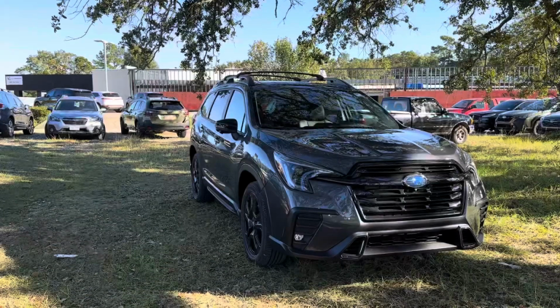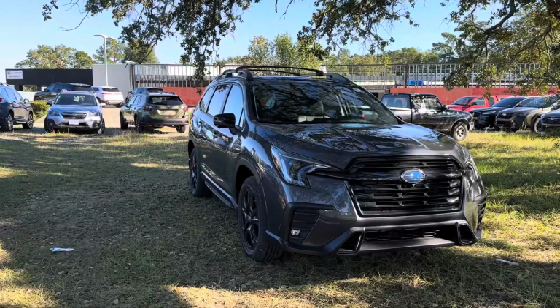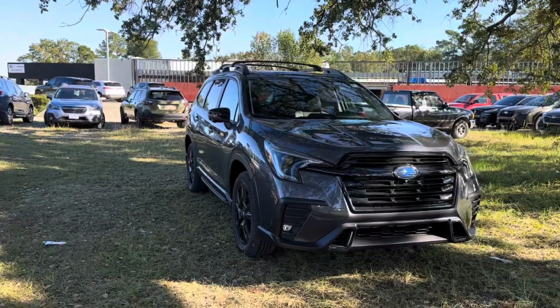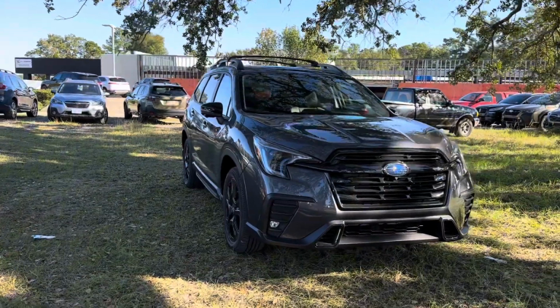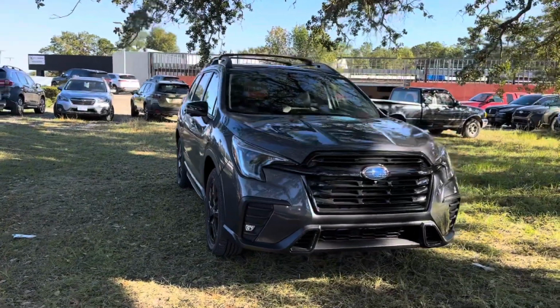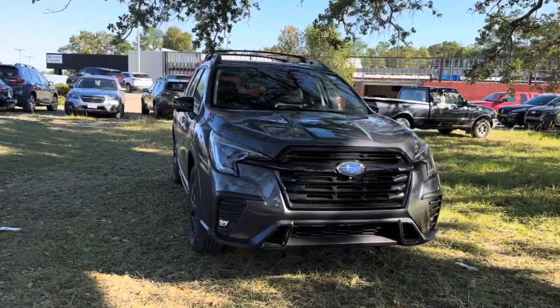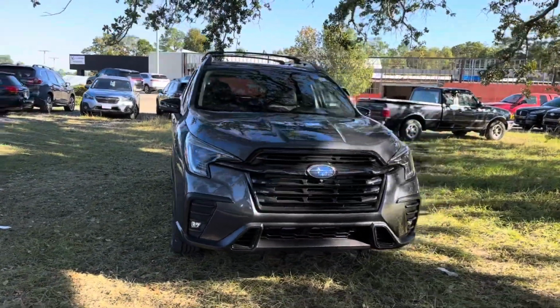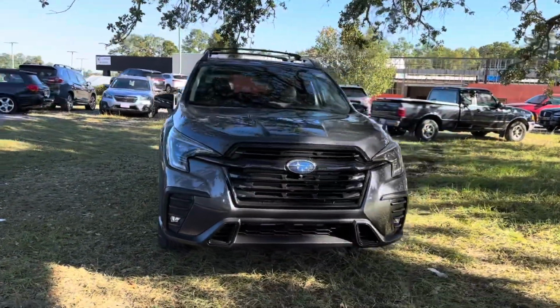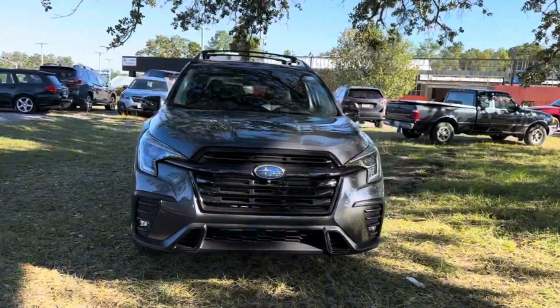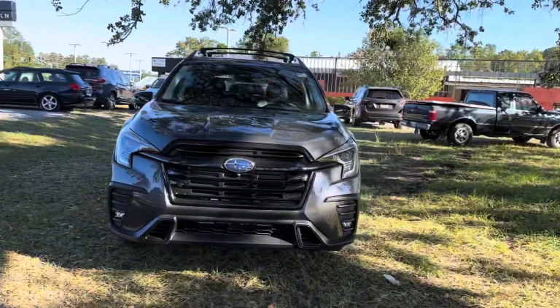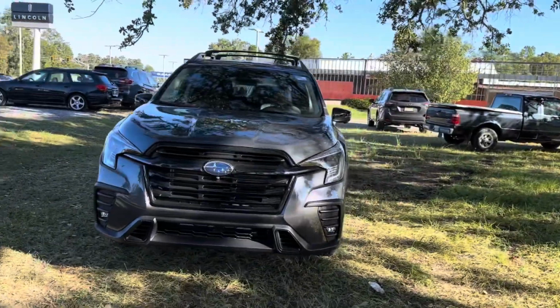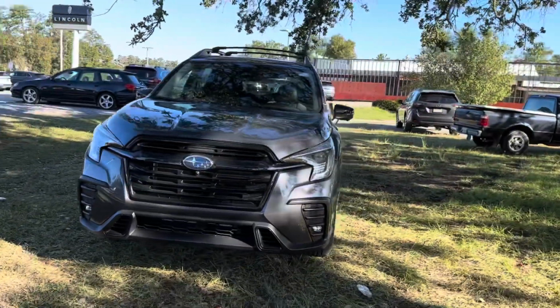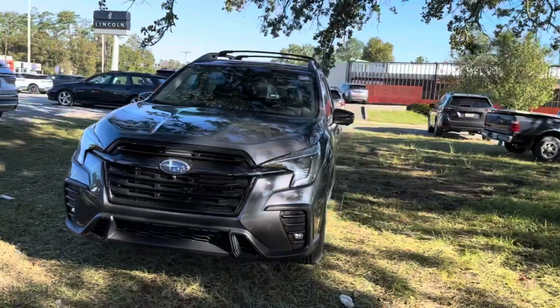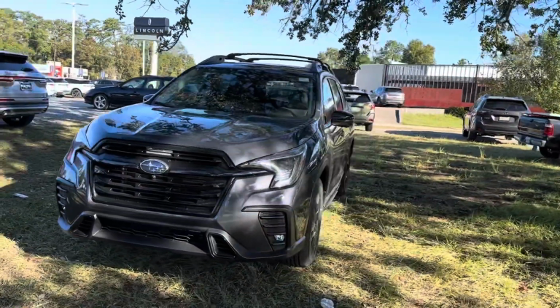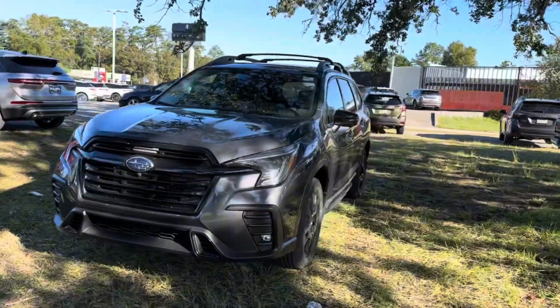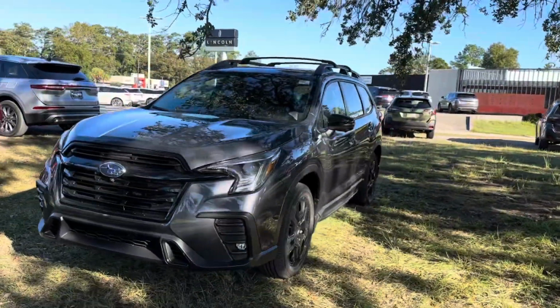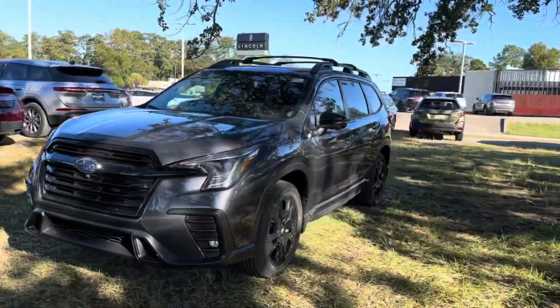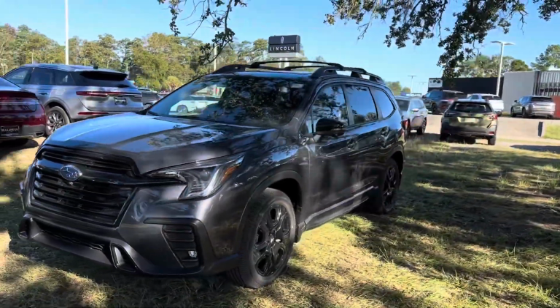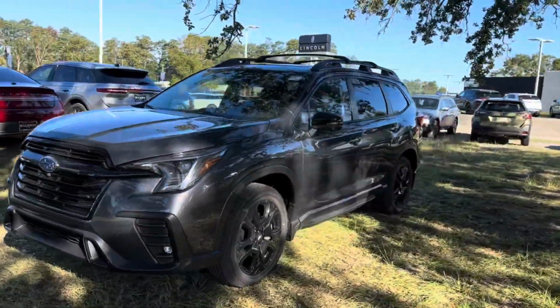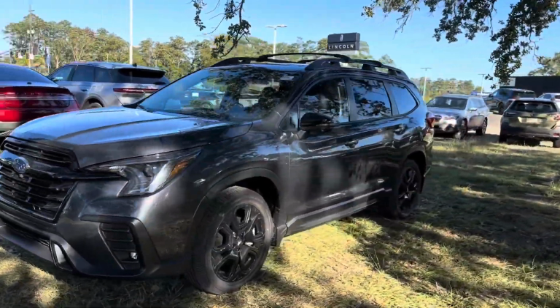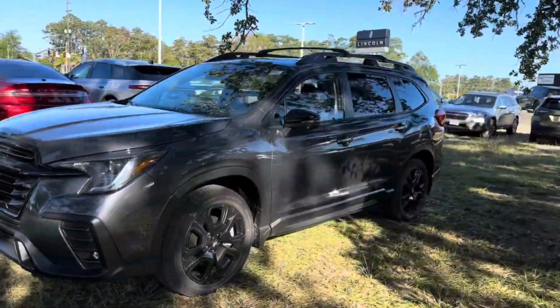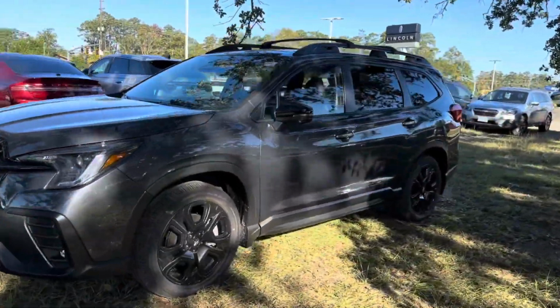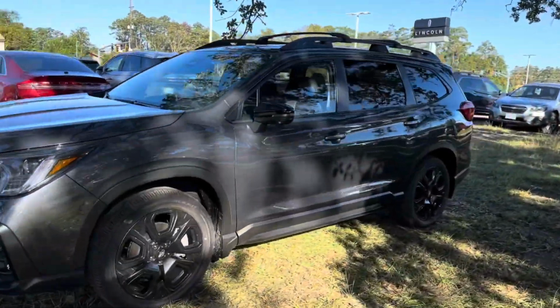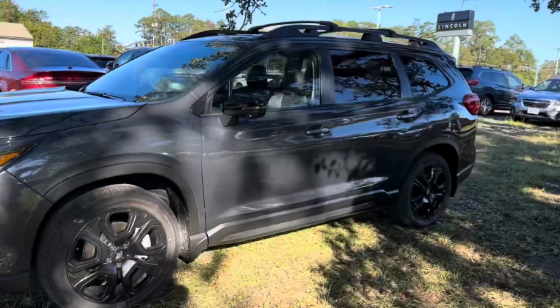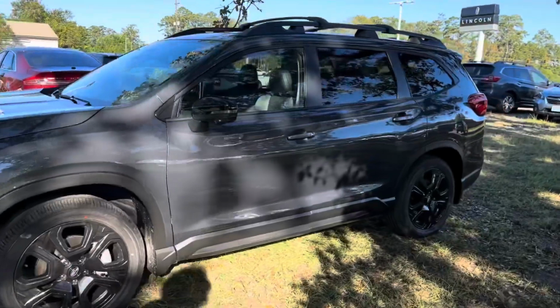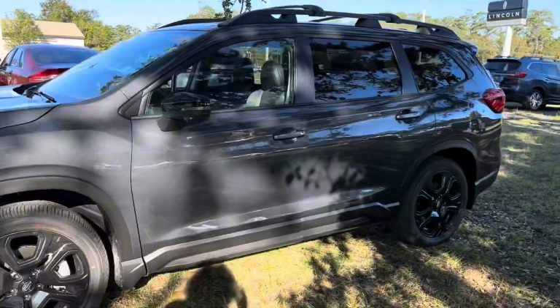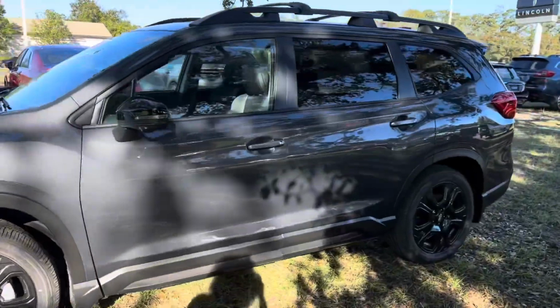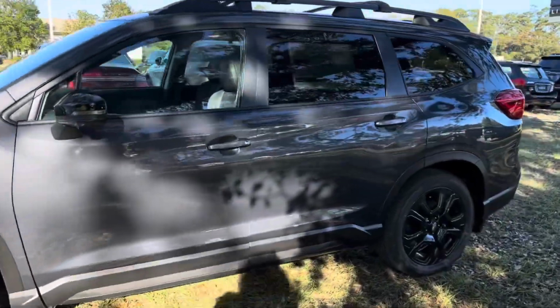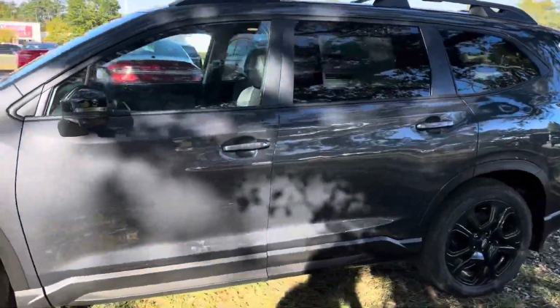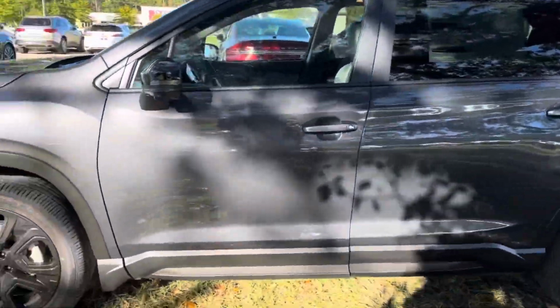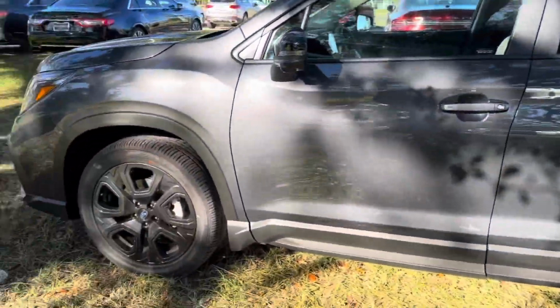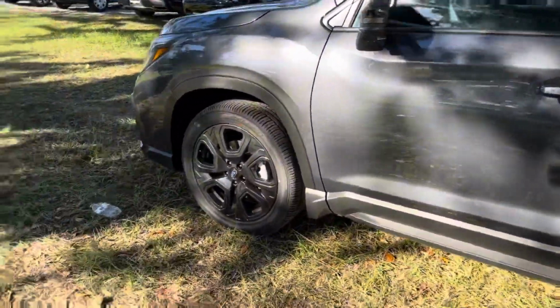Thanks for your interest in Baldwin Subaru. Today we're going to be checking out our brand new 2023 Subaru Ascent Onyx Edition. This vehicle is listed at $48,000, and let's go check it out.